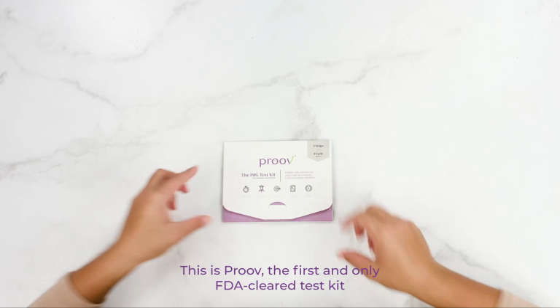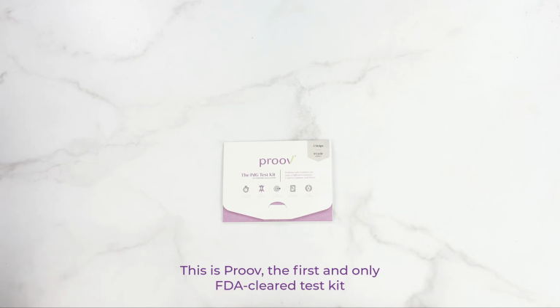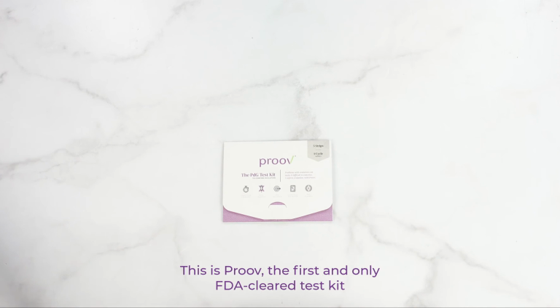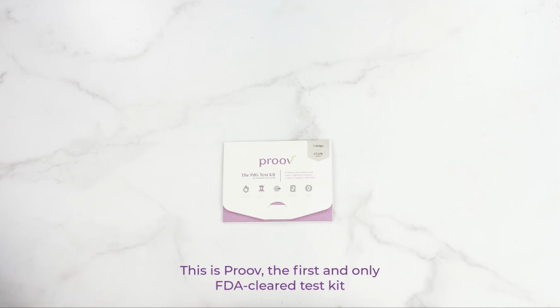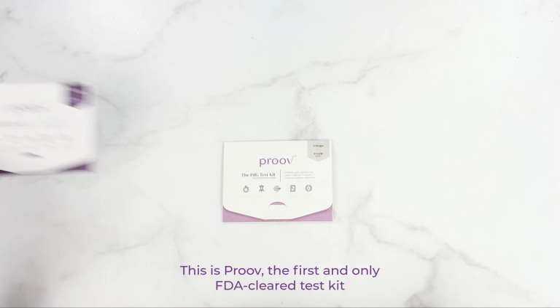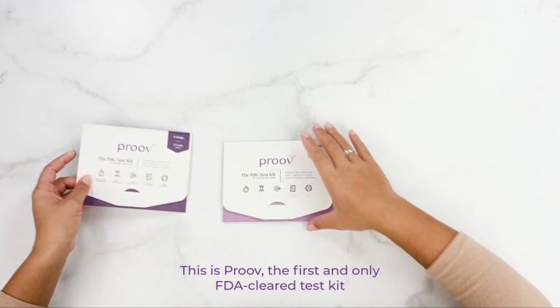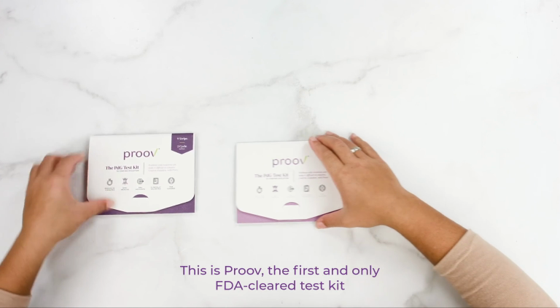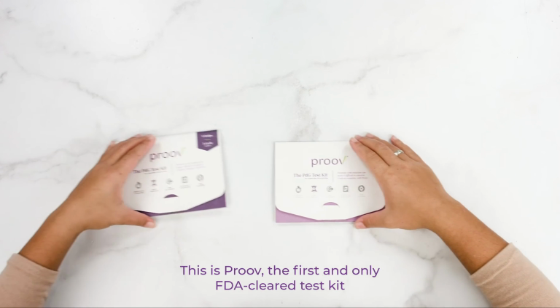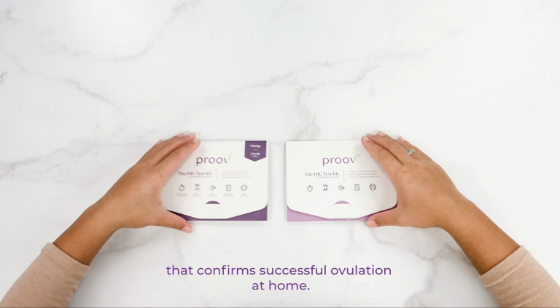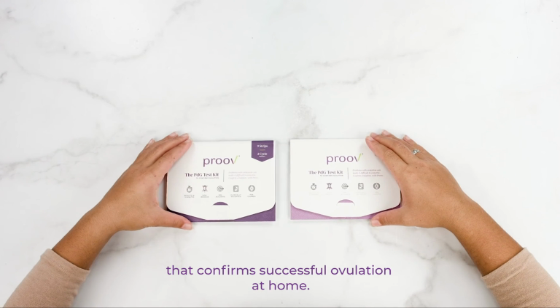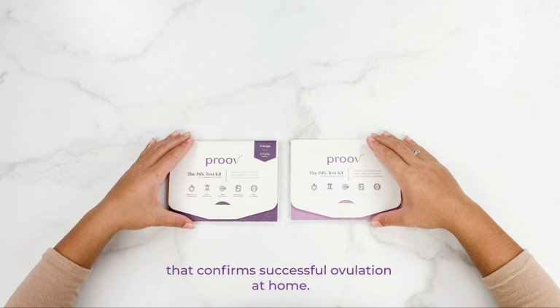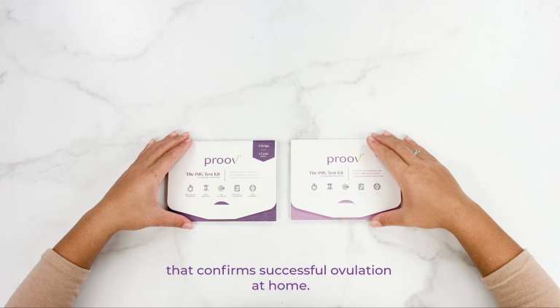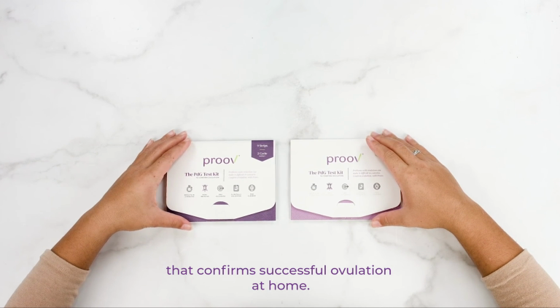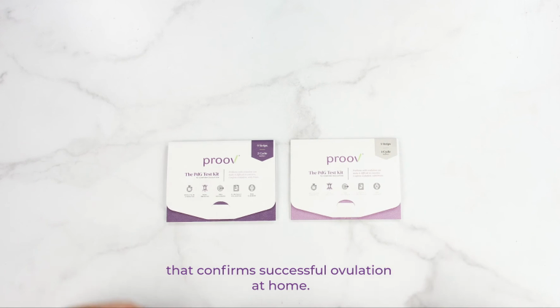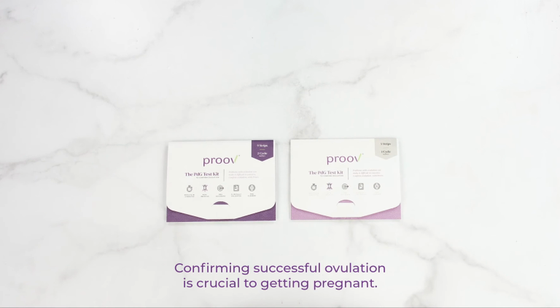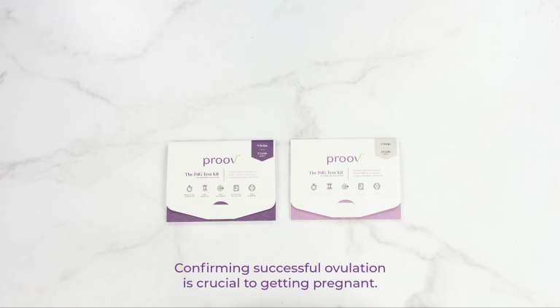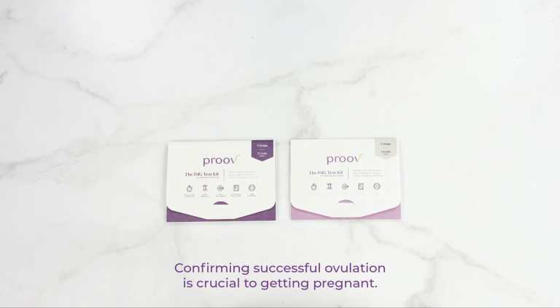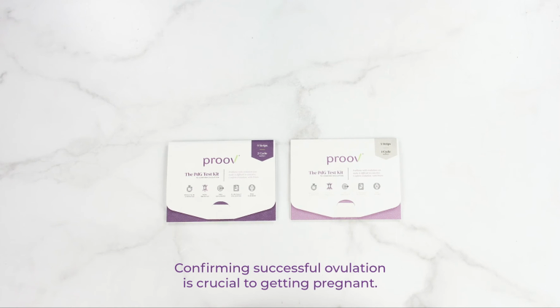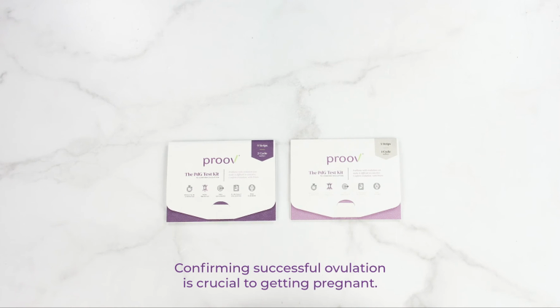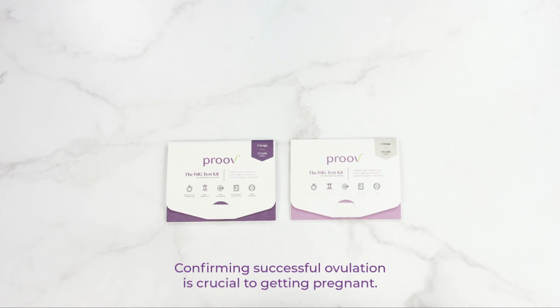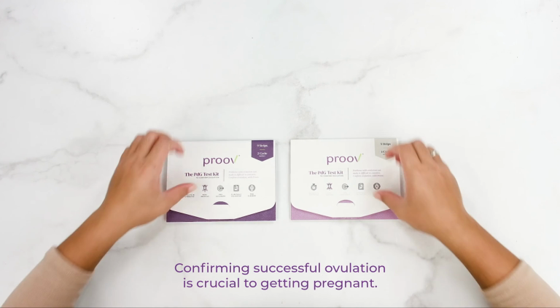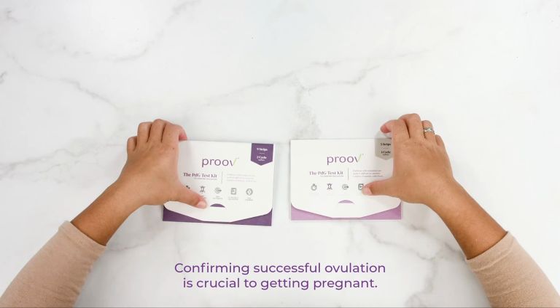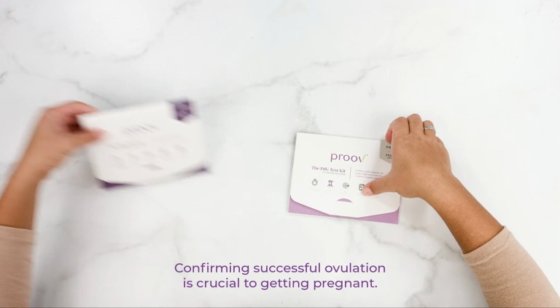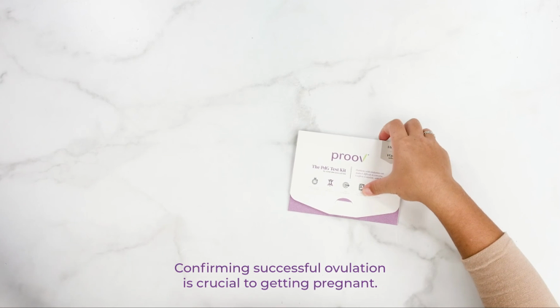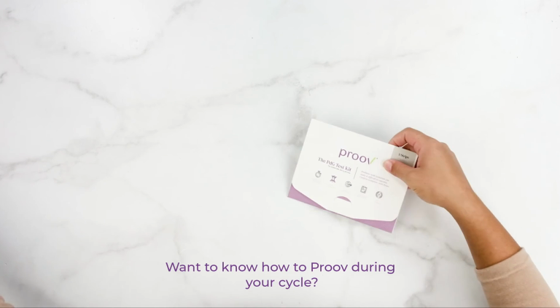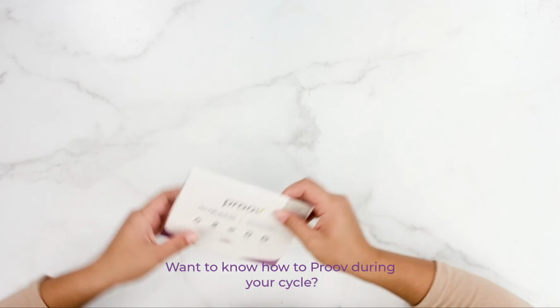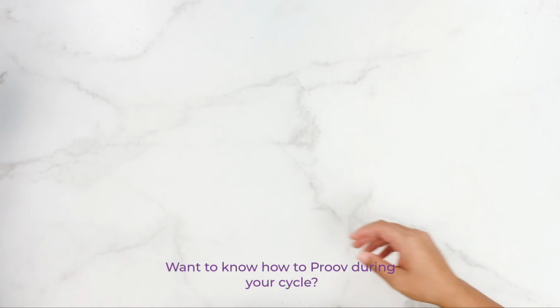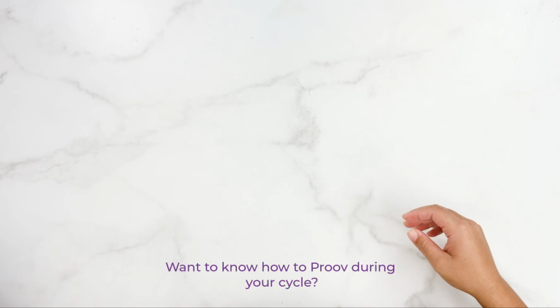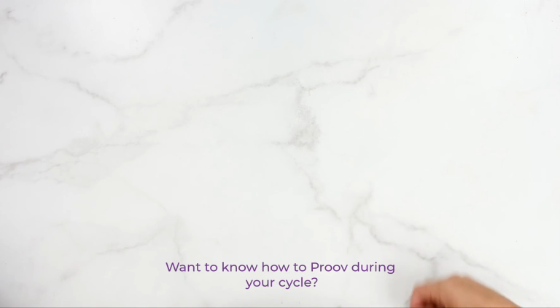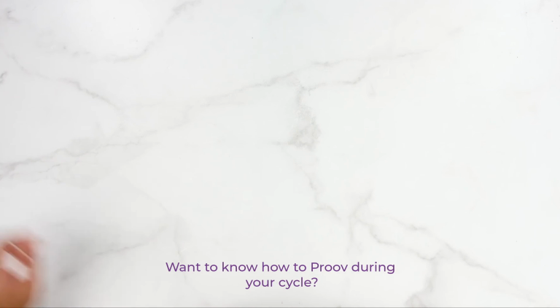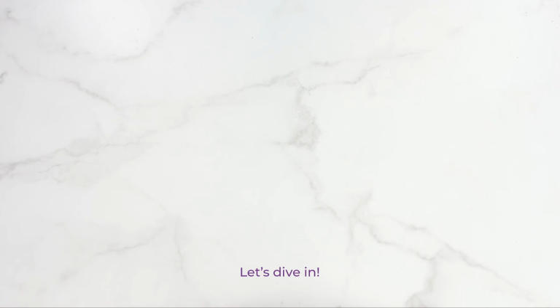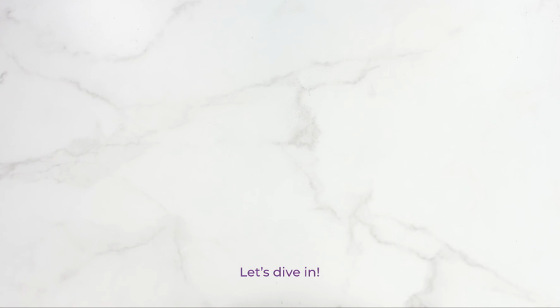This is PROVE, the first and only FDA-cleared test kit that confirms successful ovulation at home. Confirming successful ovulation is crucial to getting pregnant. Want to know how to use PROVE during your cycle? Let's dive in.